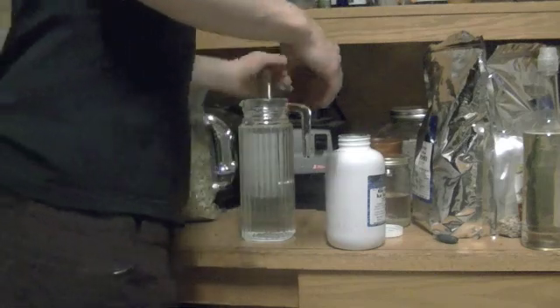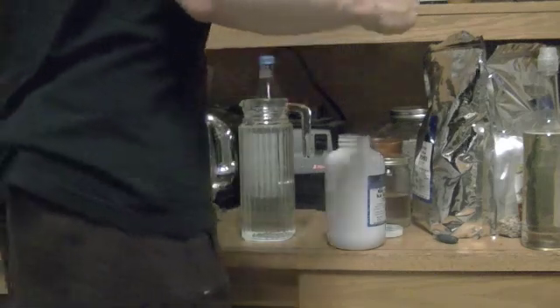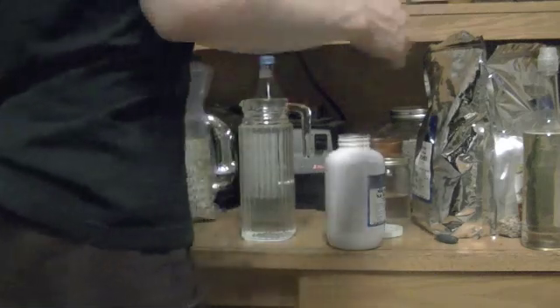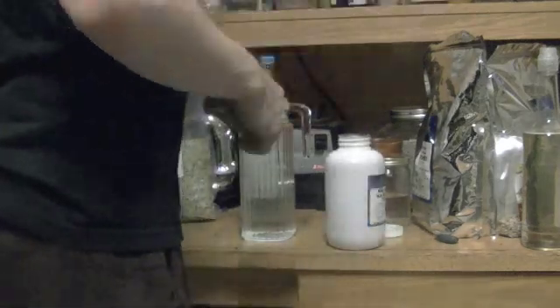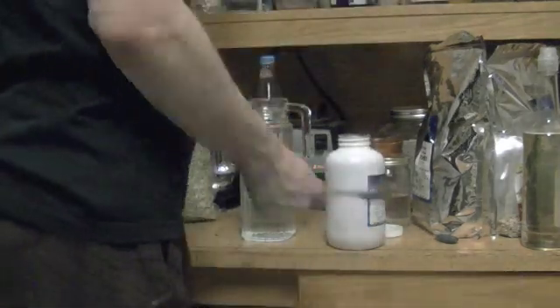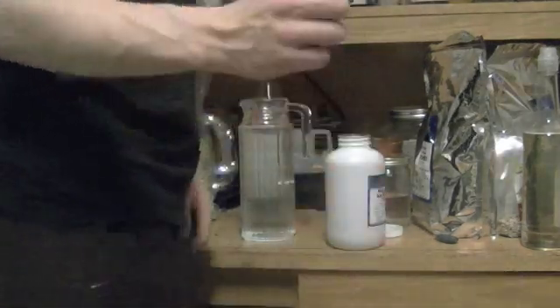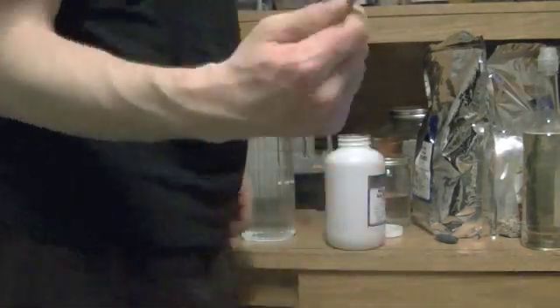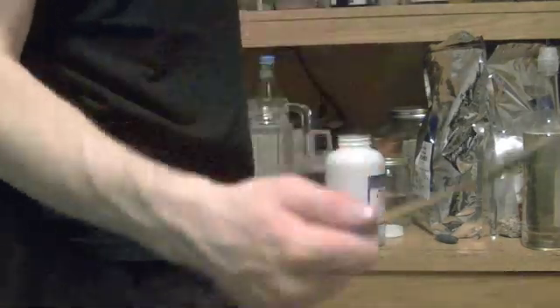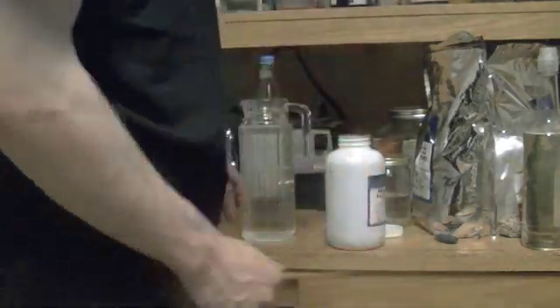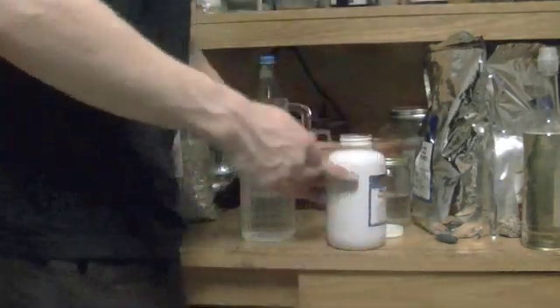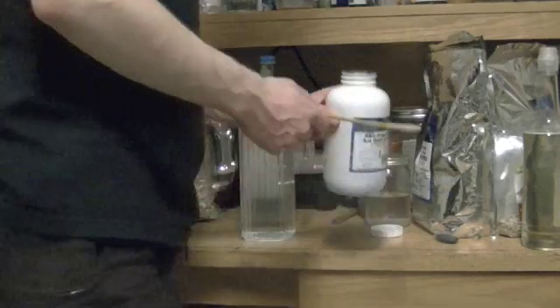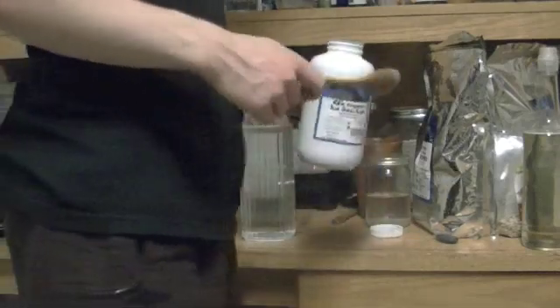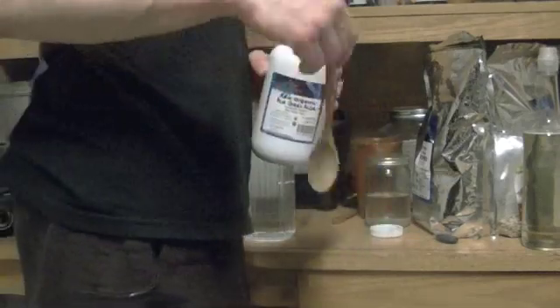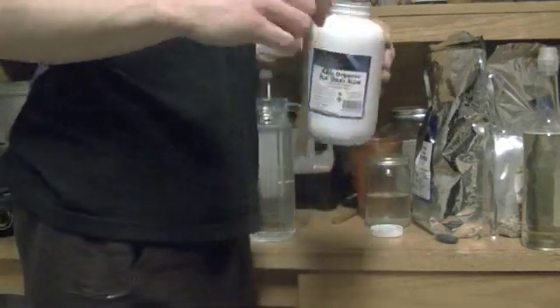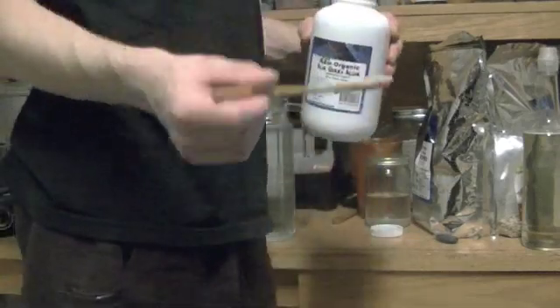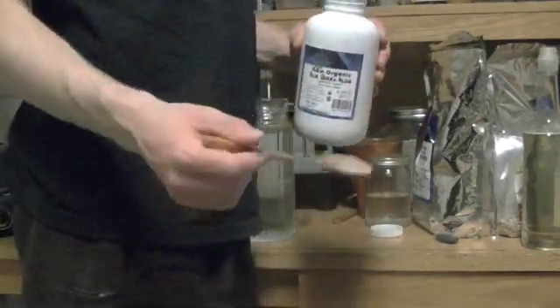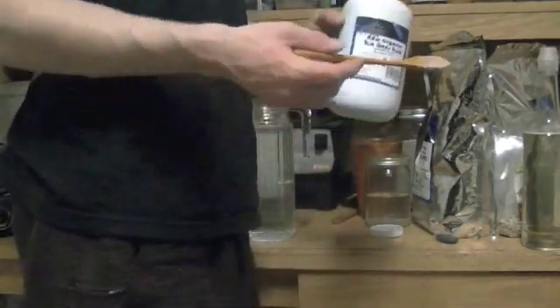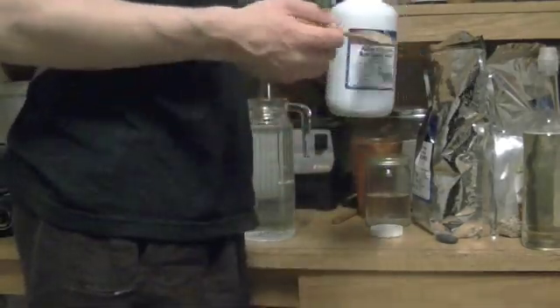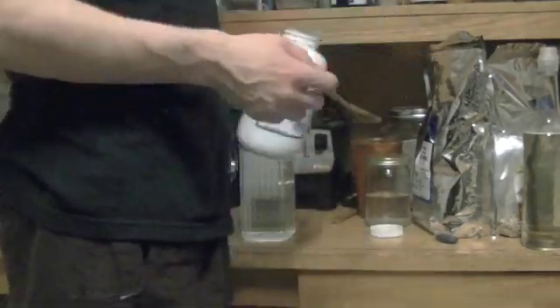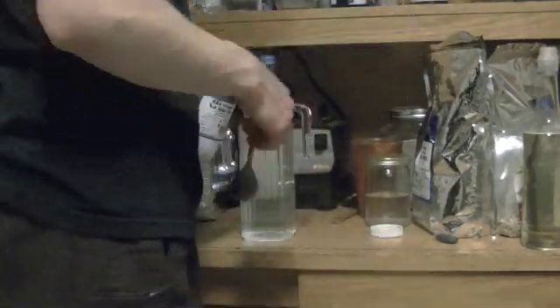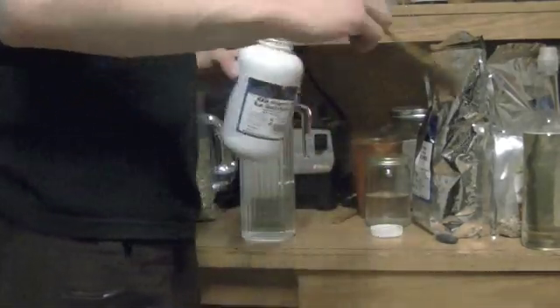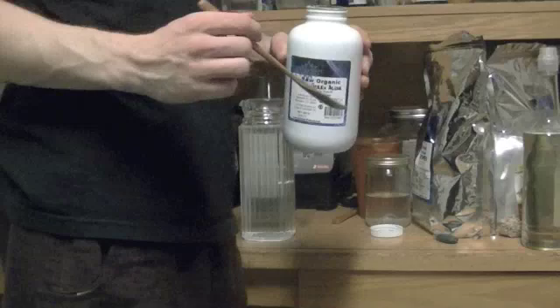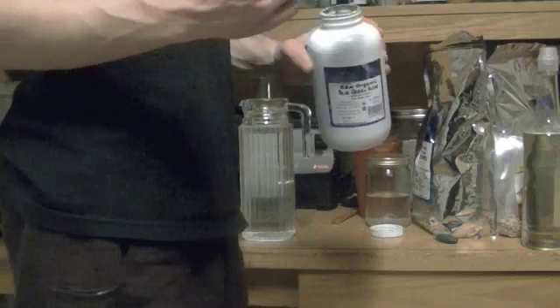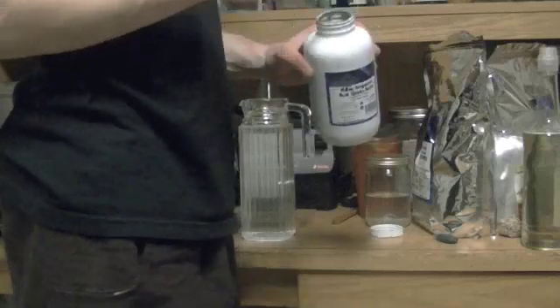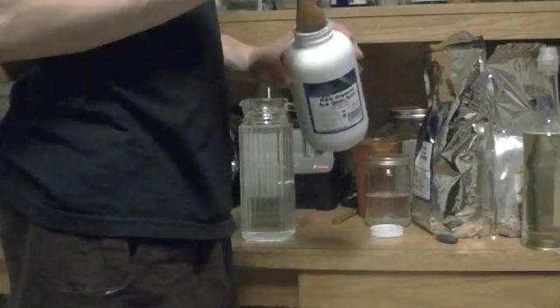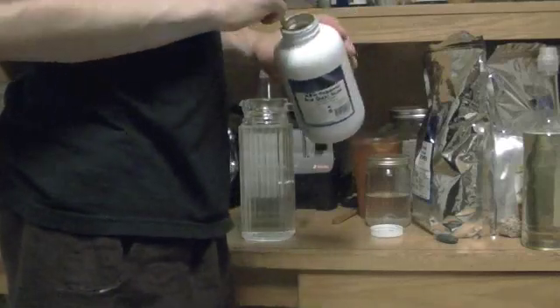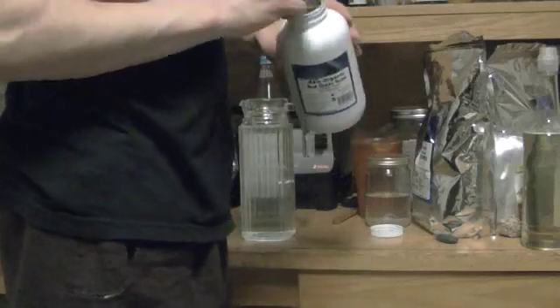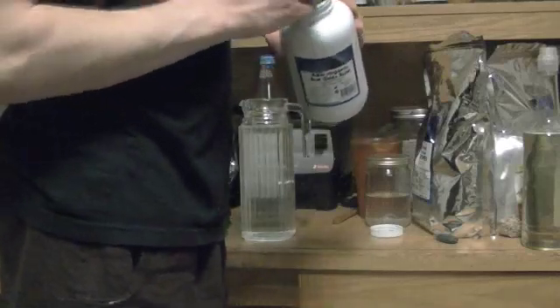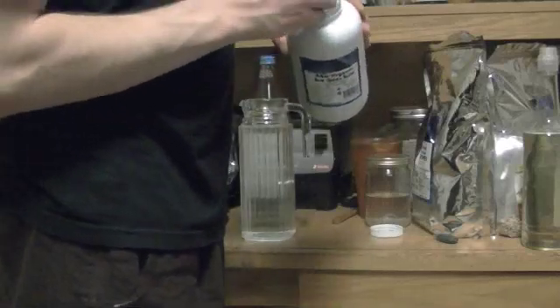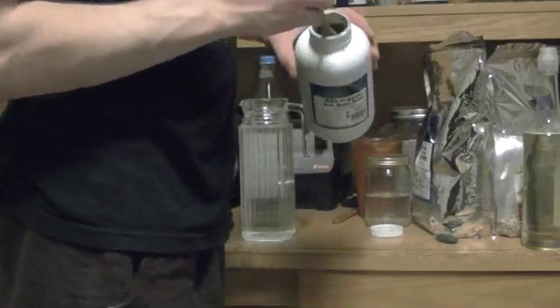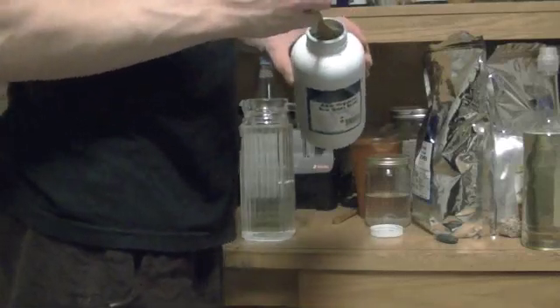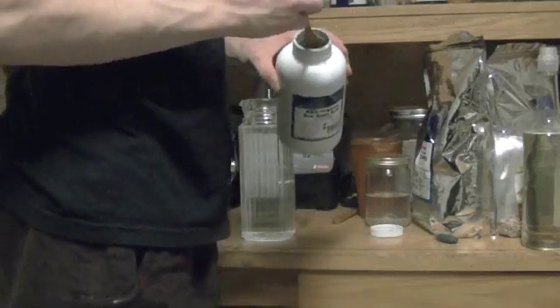We're going to take our awesome wooden spoon — you always want to use wood with this. You don't want to use metals because with the algae and the clanking on the glass and stuff like that, it can possibly leach metals into the whole thing.